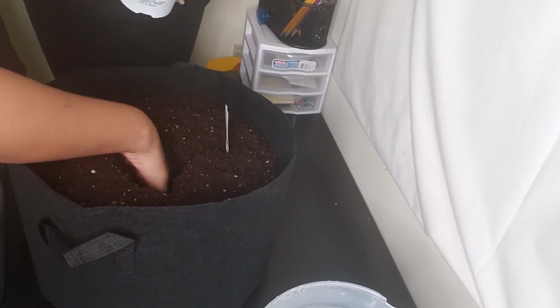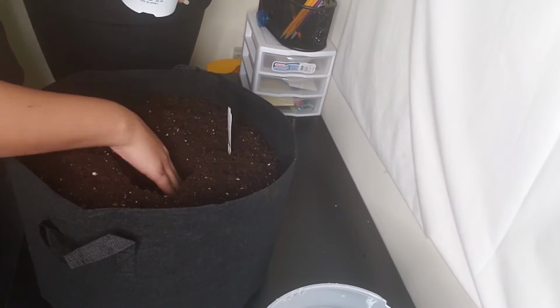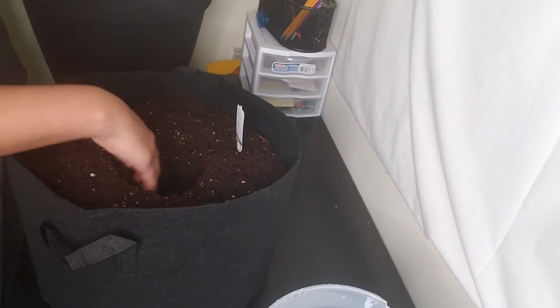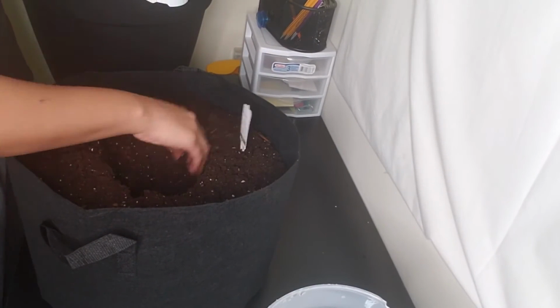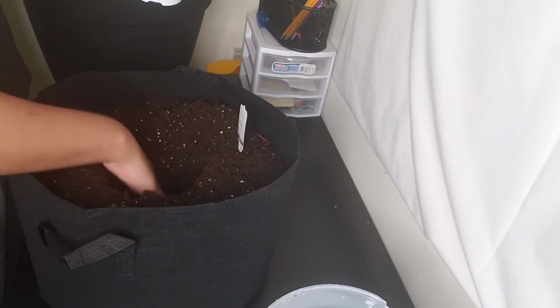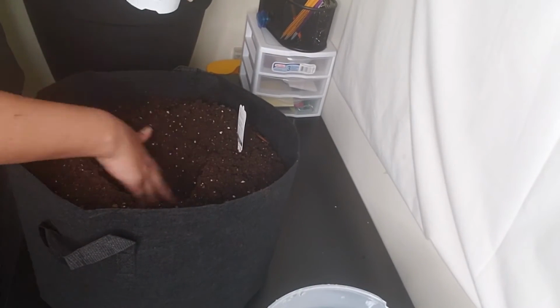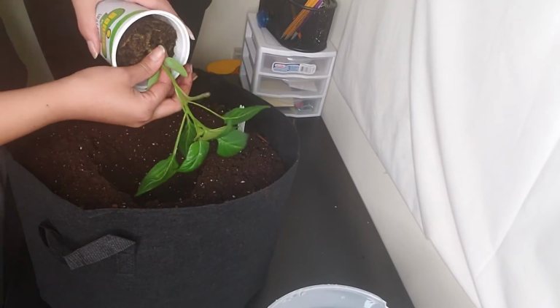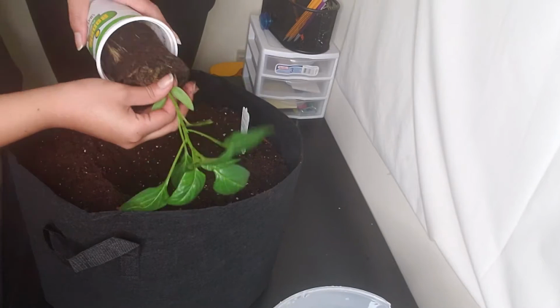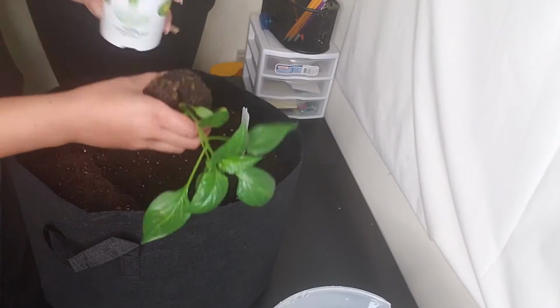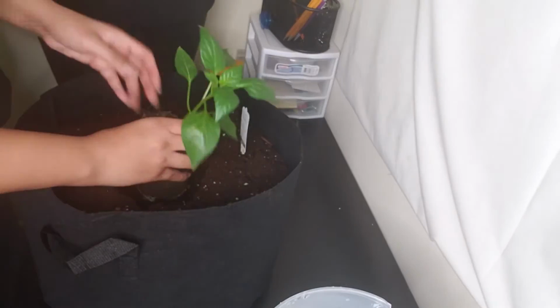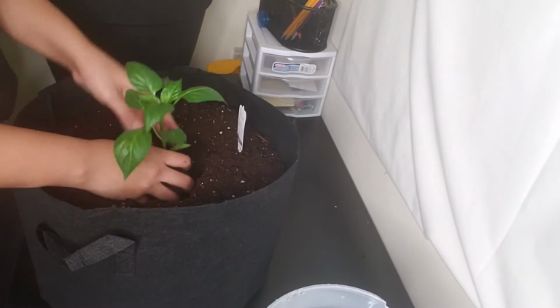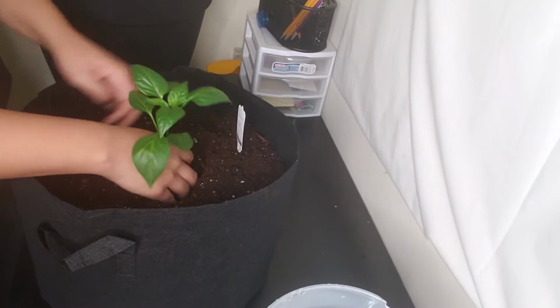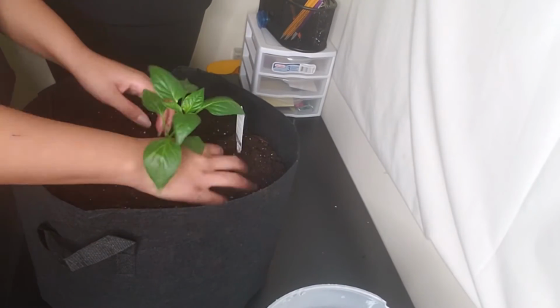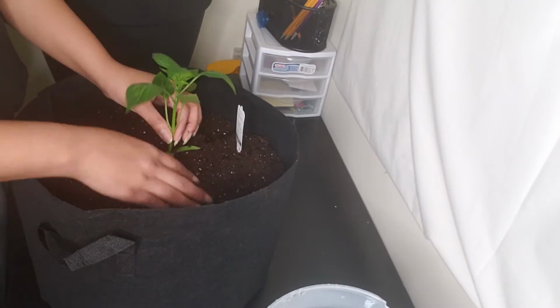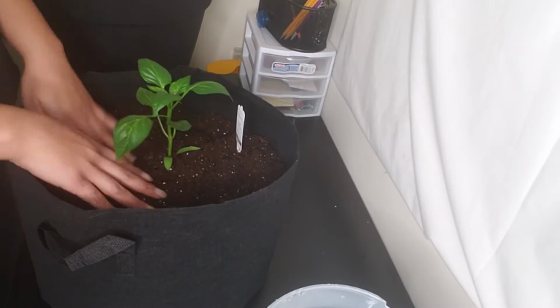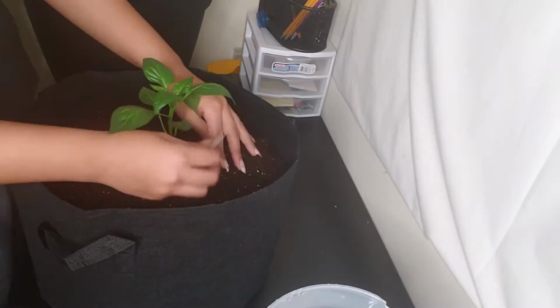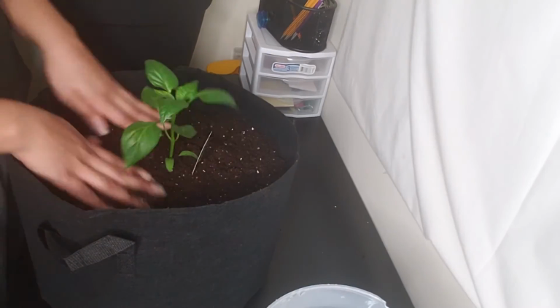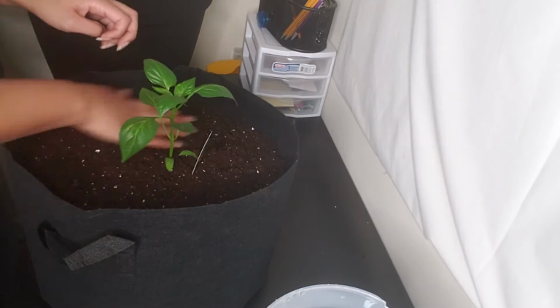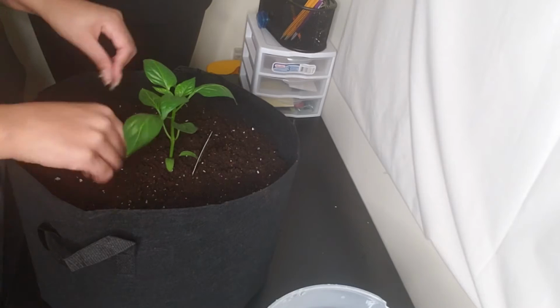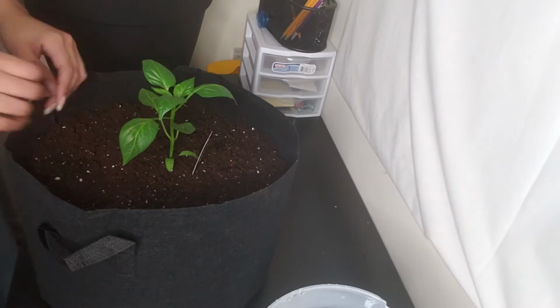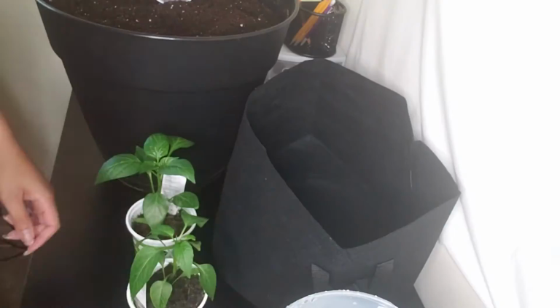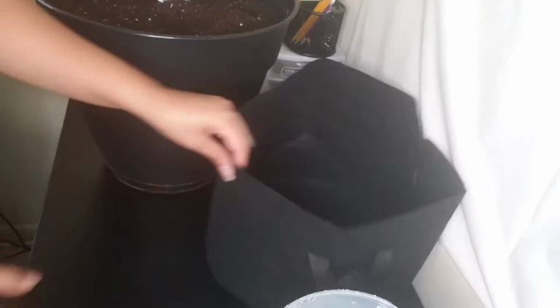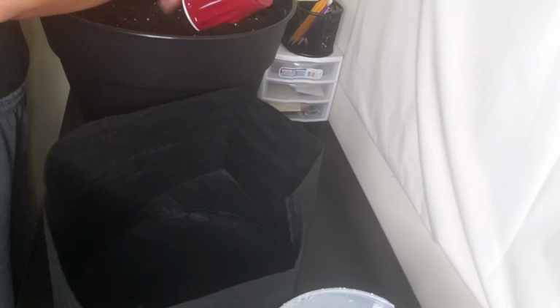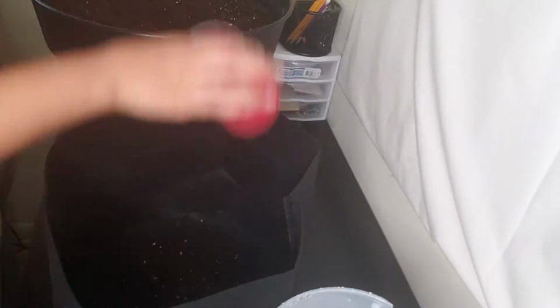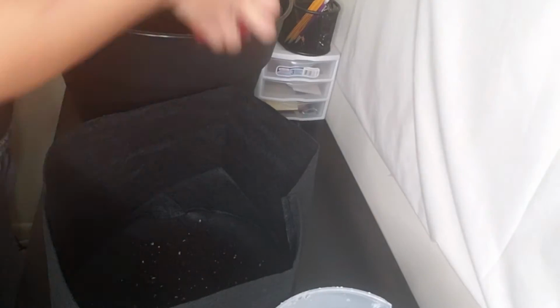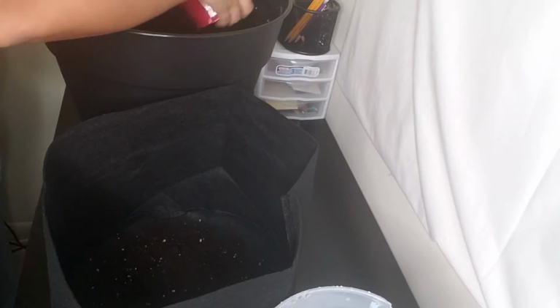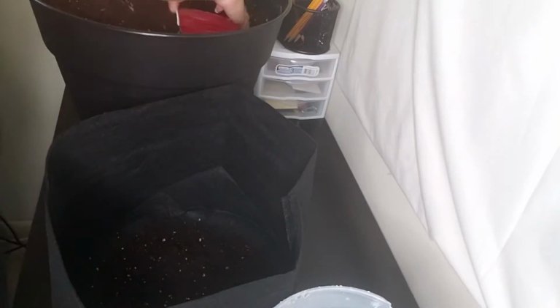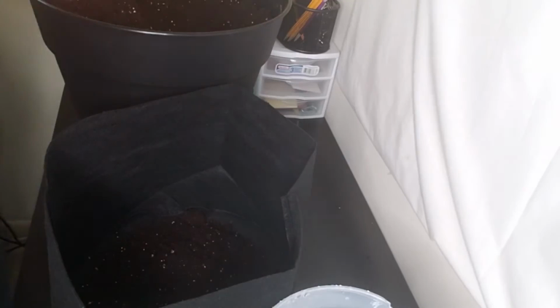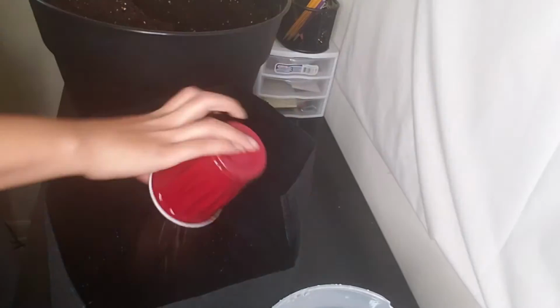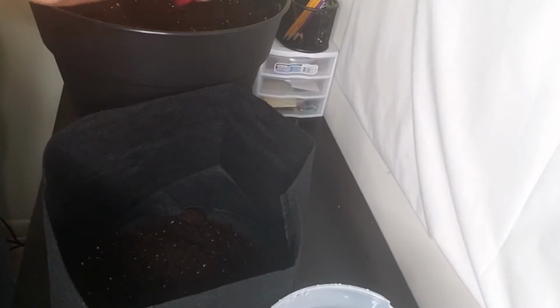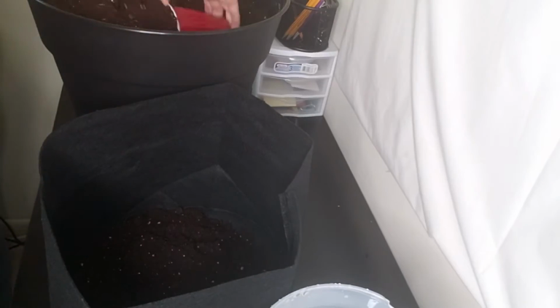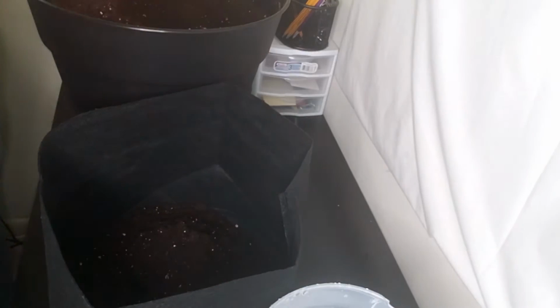I am taking my bell pepper and putting it into this container. I do have other bell pepper plants that will be going in this one, but for now that's fine. And this container is for my jalapeños.